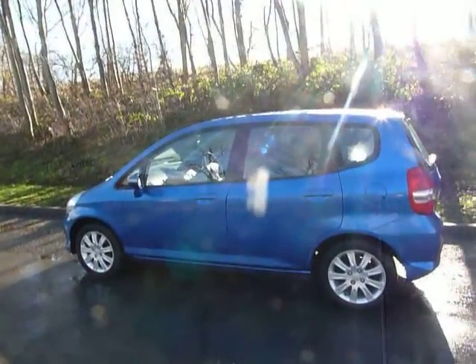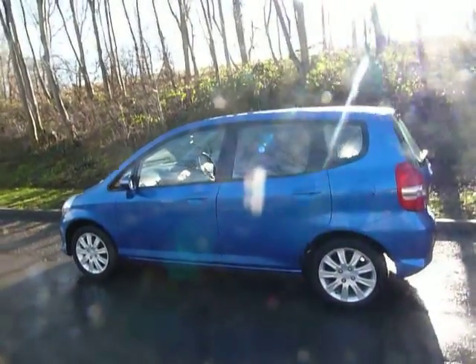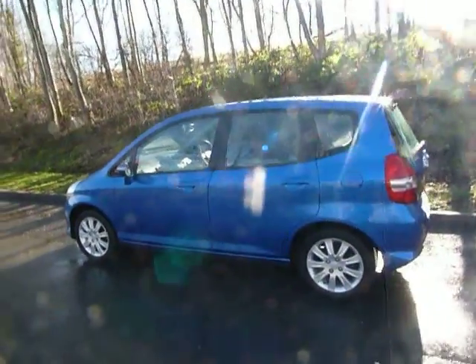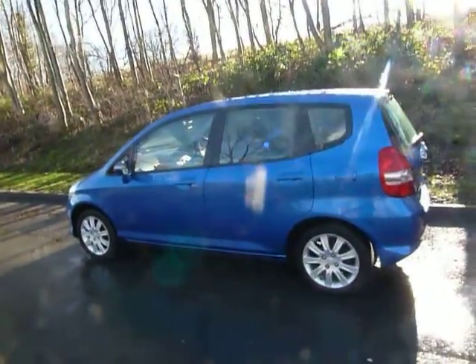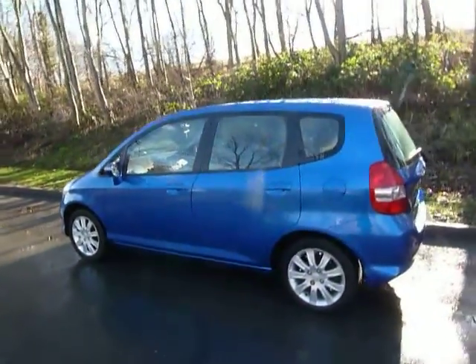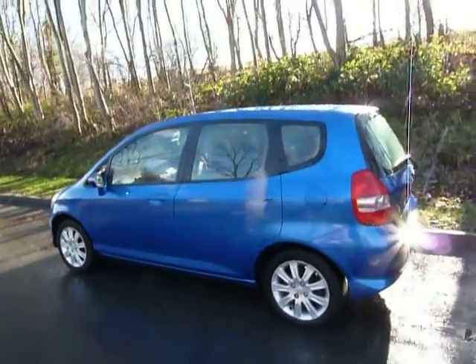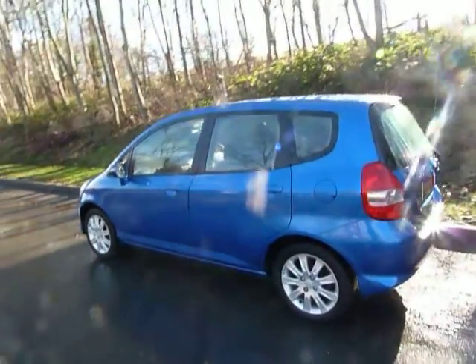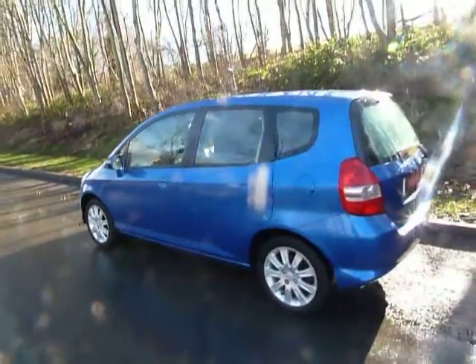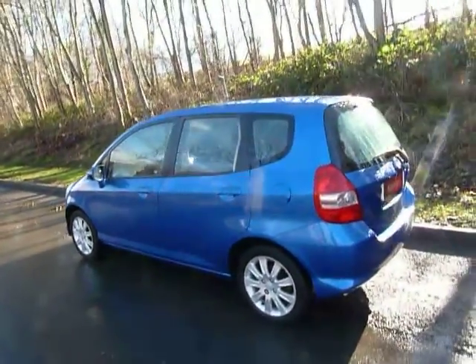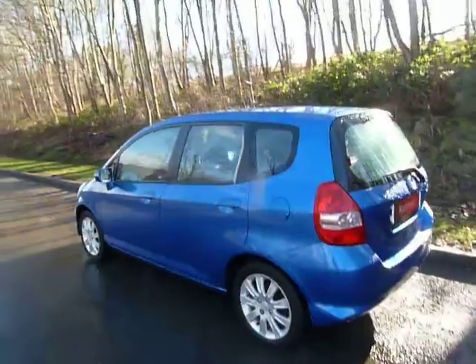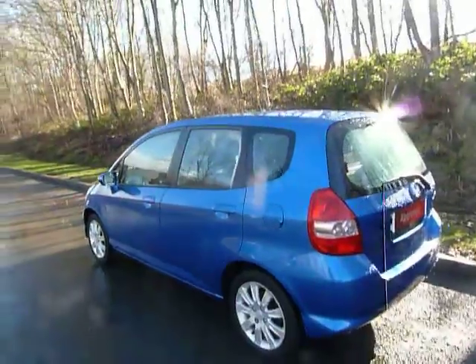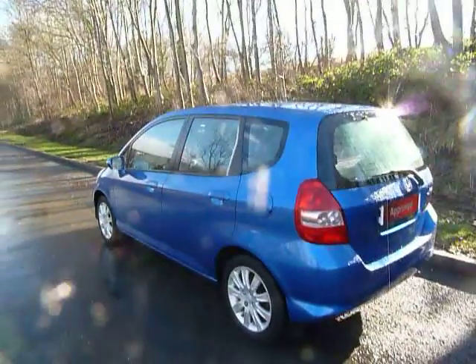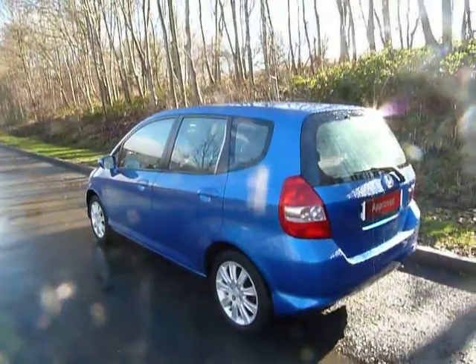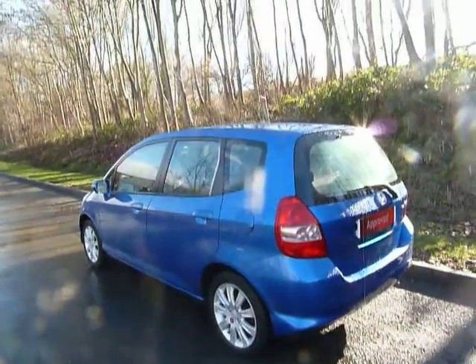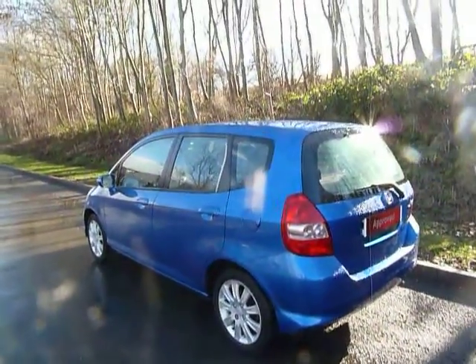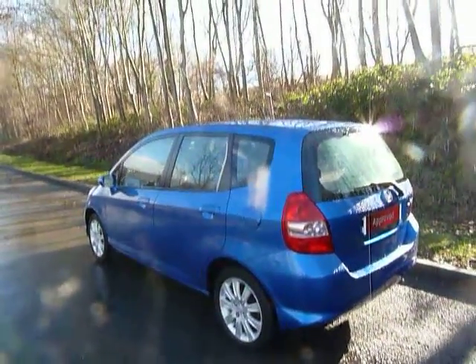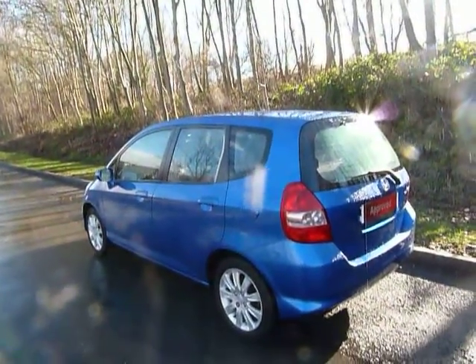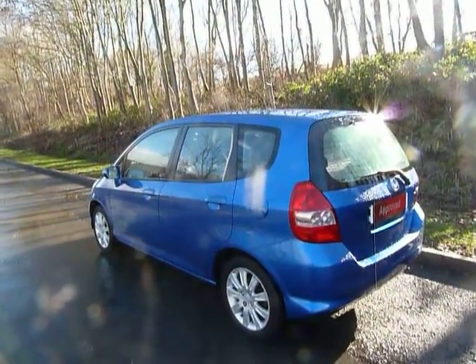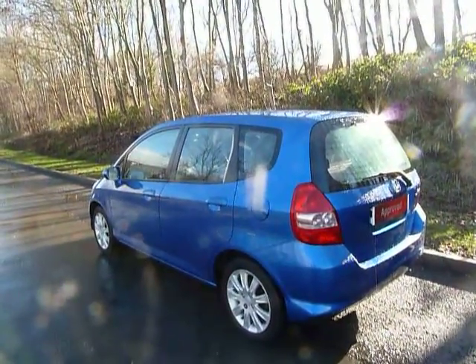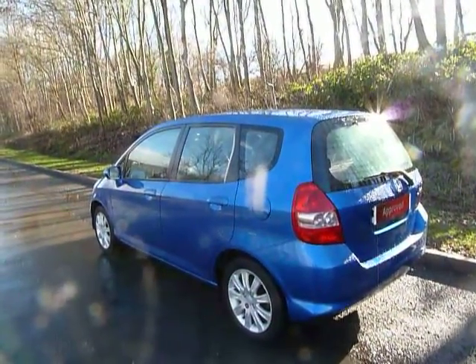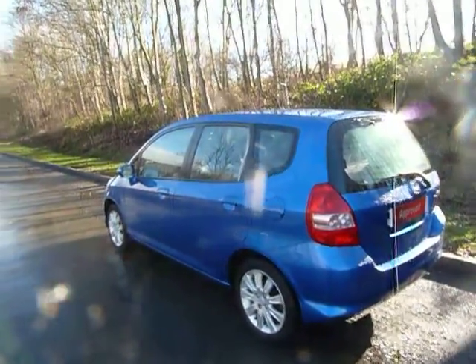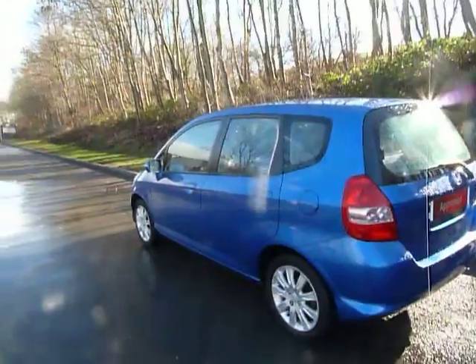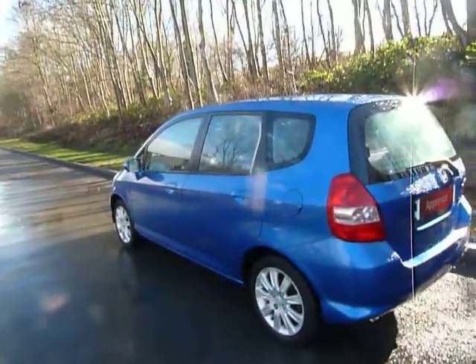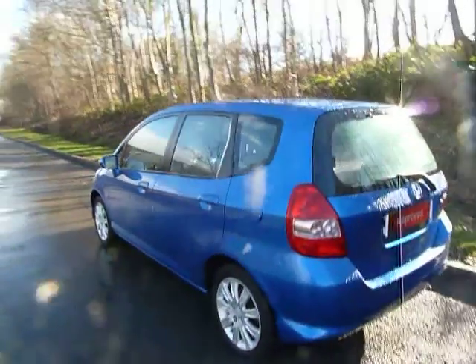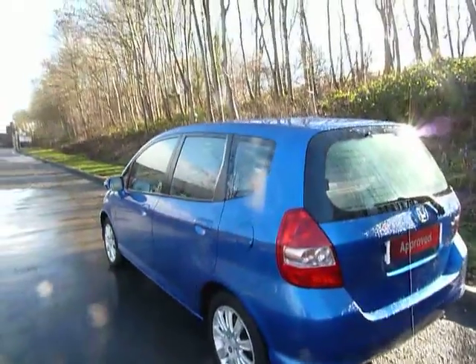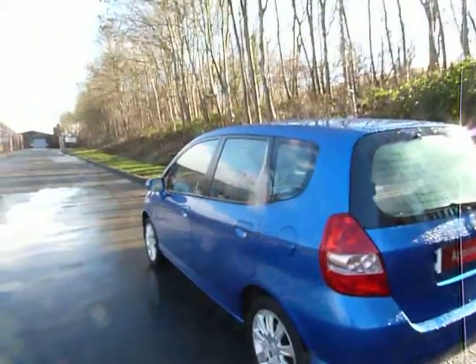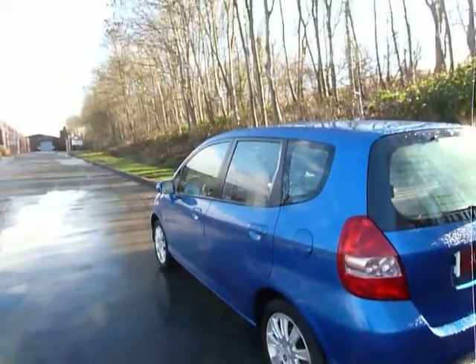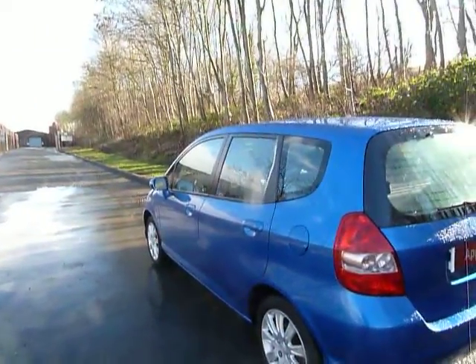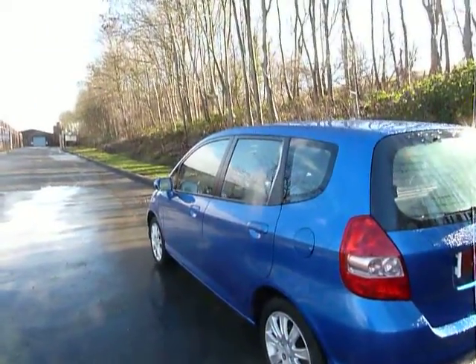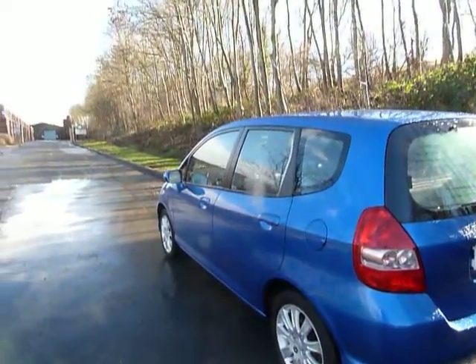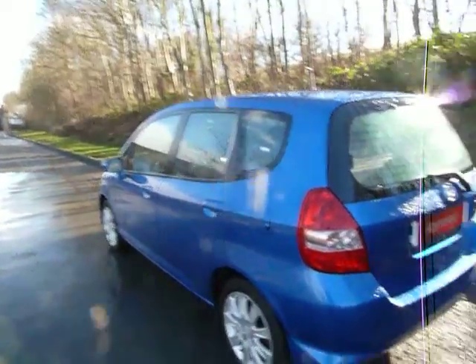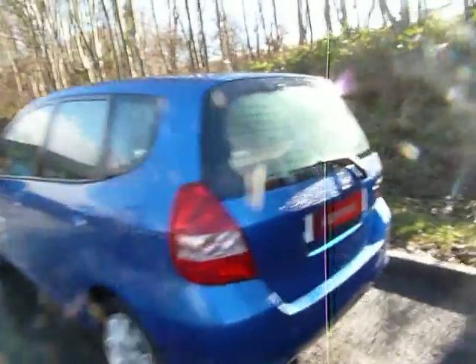This one in particular is a 1.4 litre SE model, which is a very popular variant of the Honda Jazz. As you can see it comes in vivid blue, has some alloy wheels on there and colour-coded door handles and bumpers.